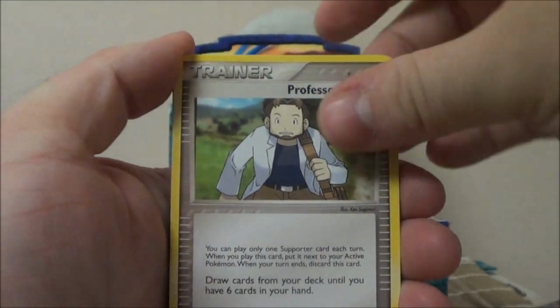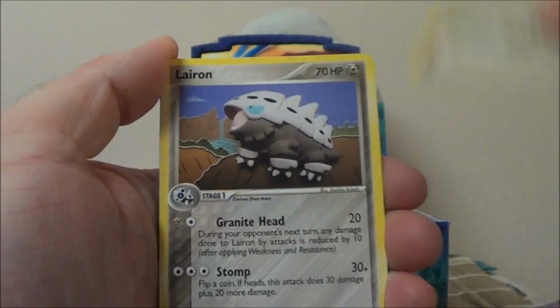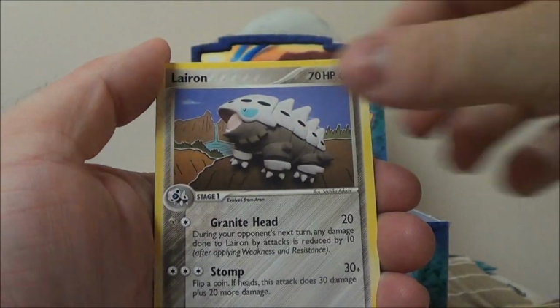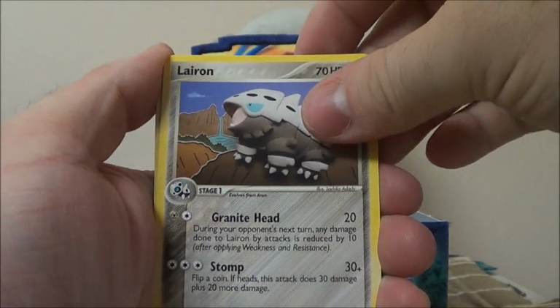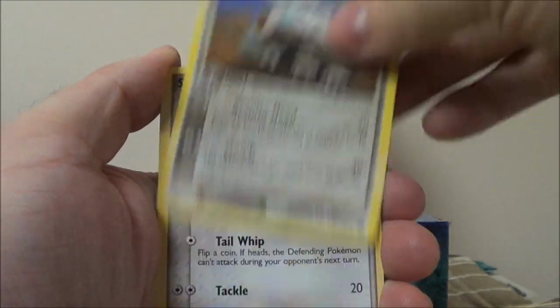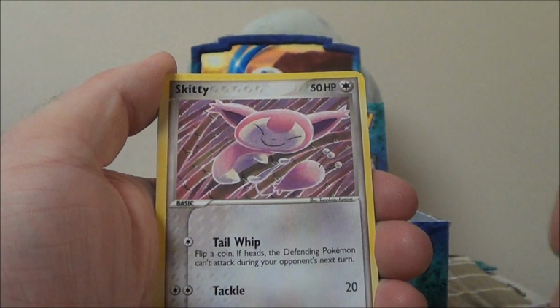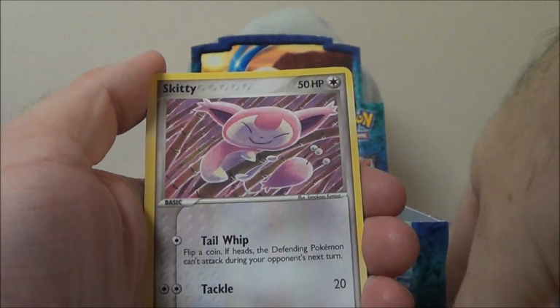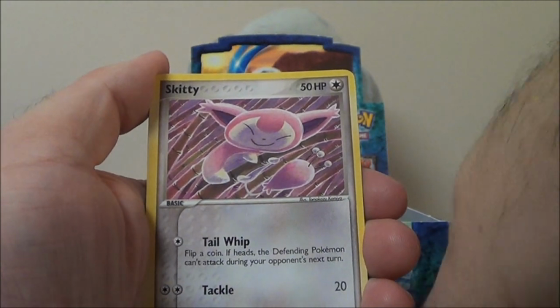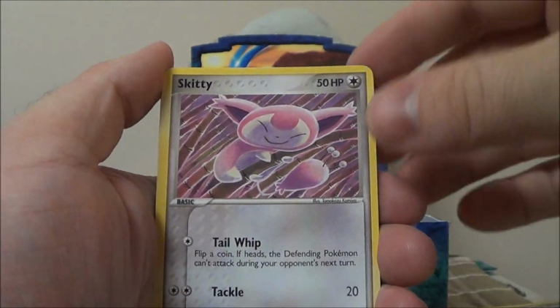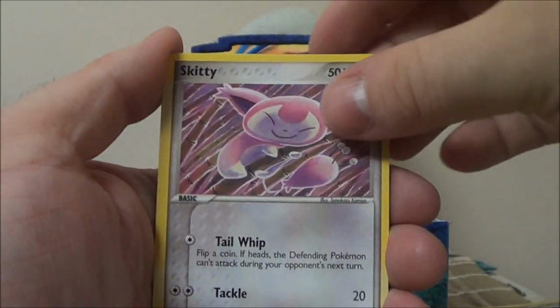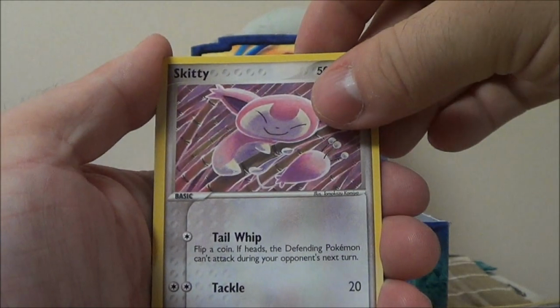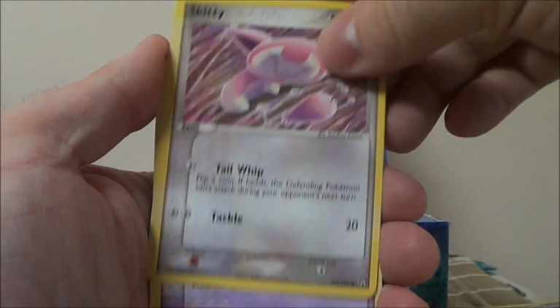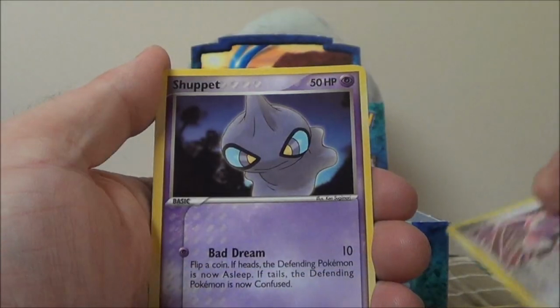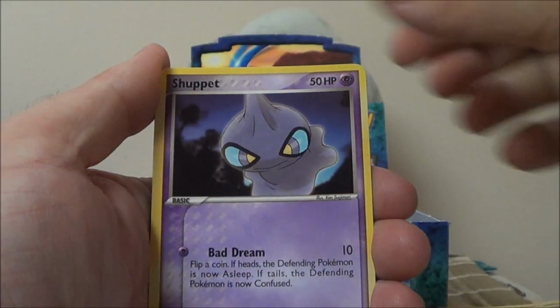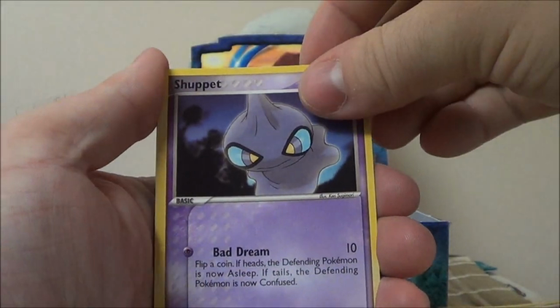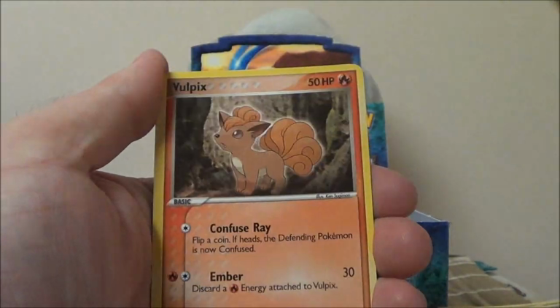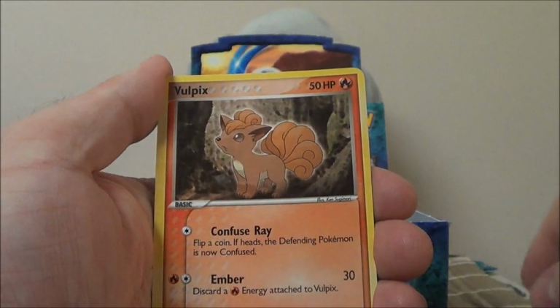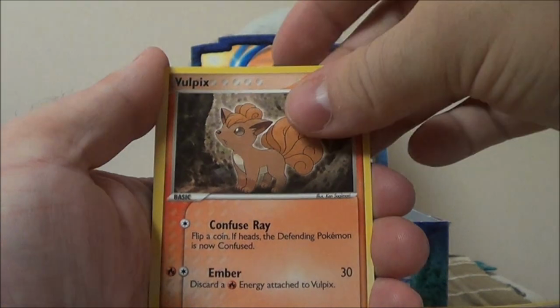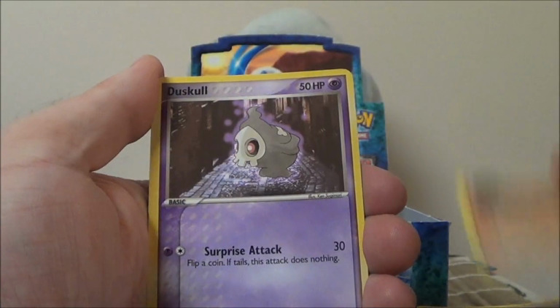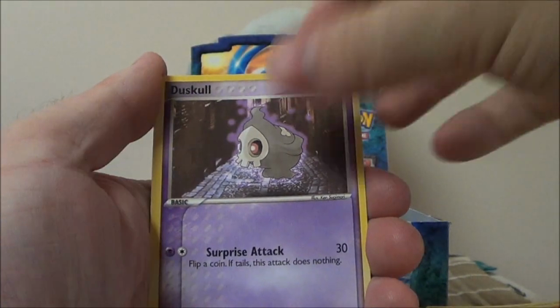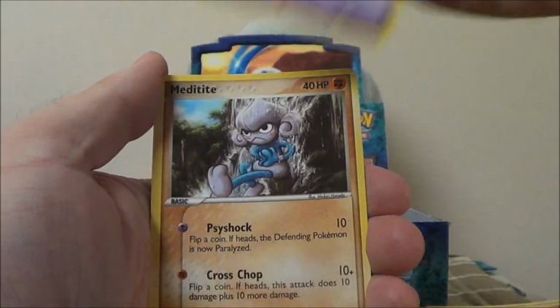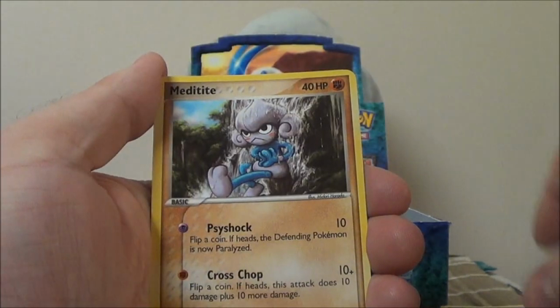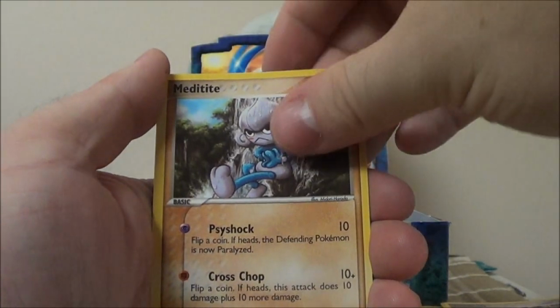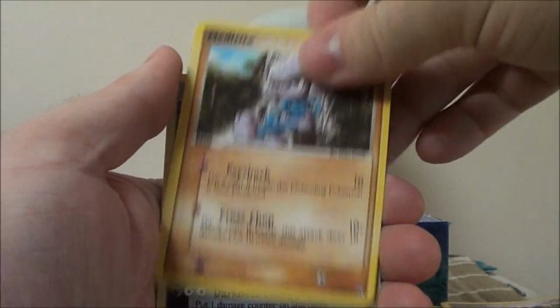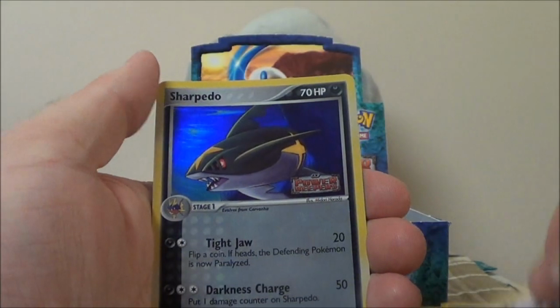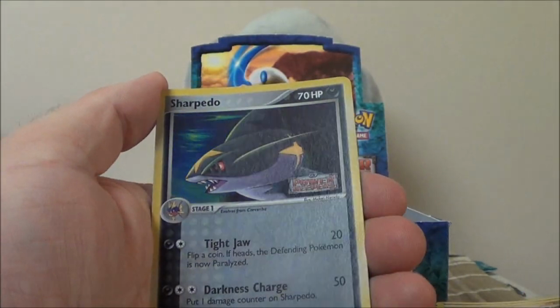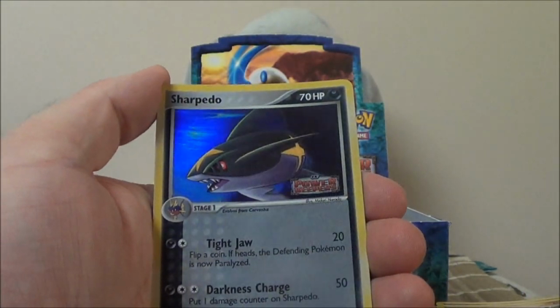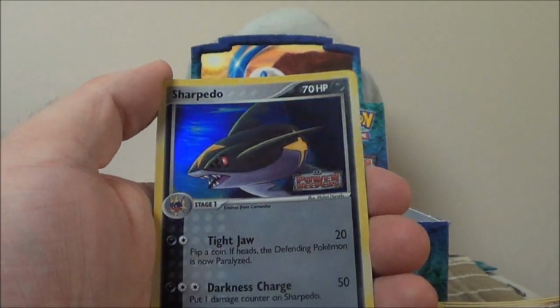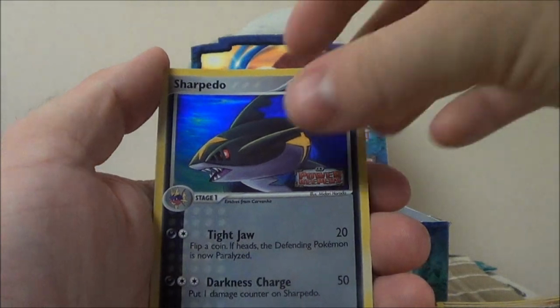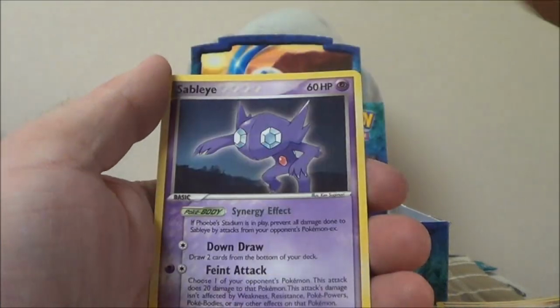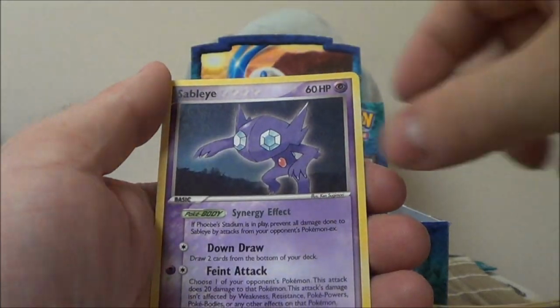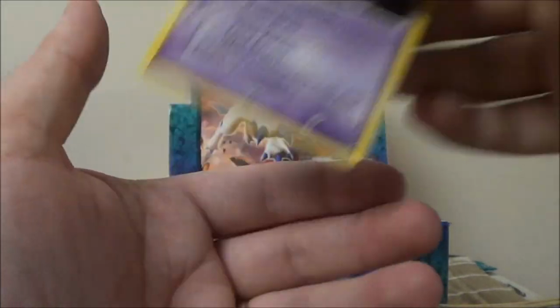Professor Birch, Lairon — that means there's an Aggron in this set, I wonder if it's a holo or a rare. Skiddy, Shuppet, Vulpix, Duskull, Meditite. Reverse Sharpedo — that's pretty. And Sableye.